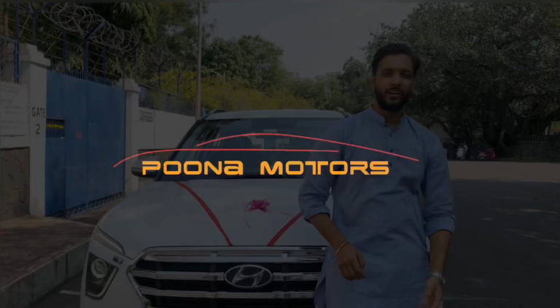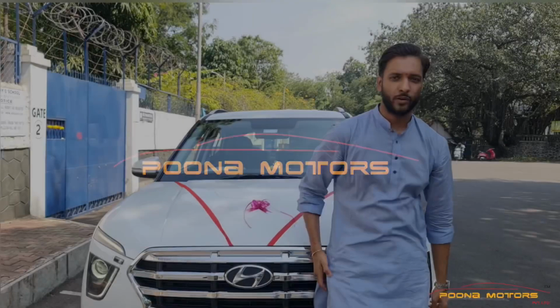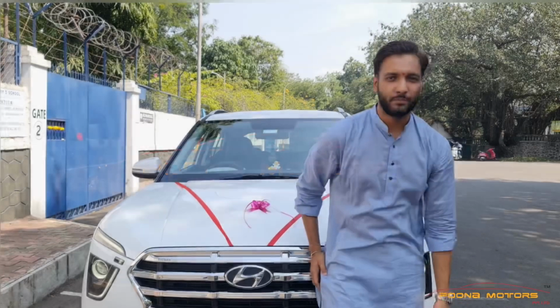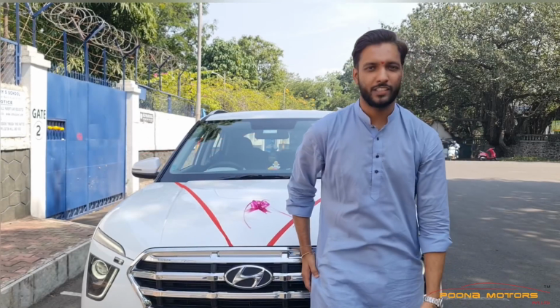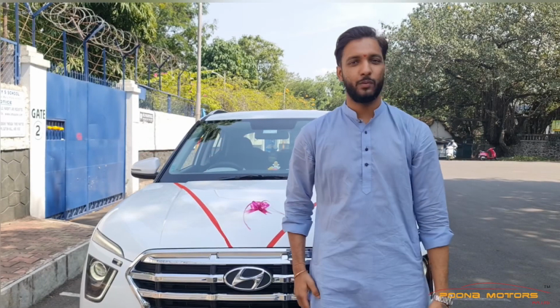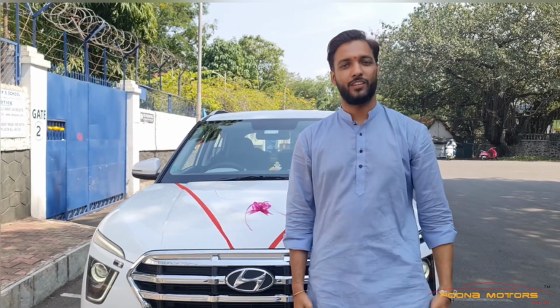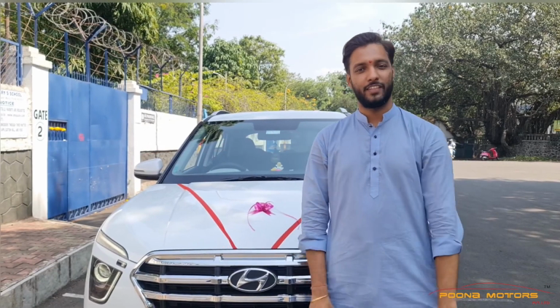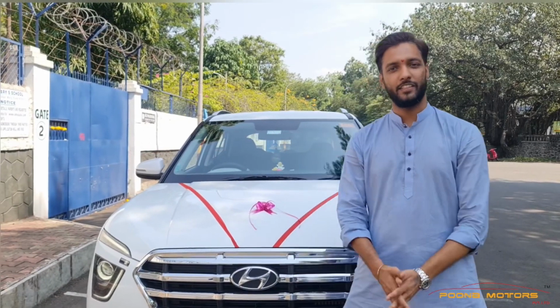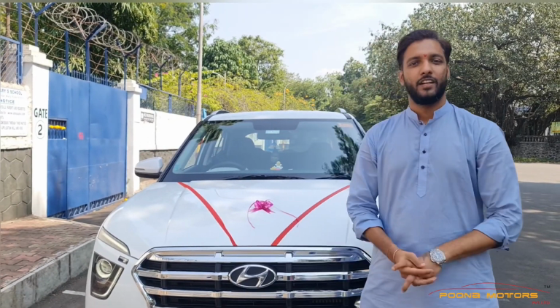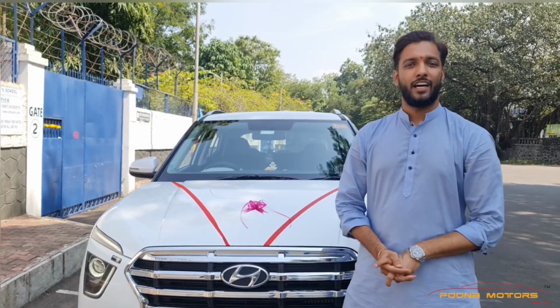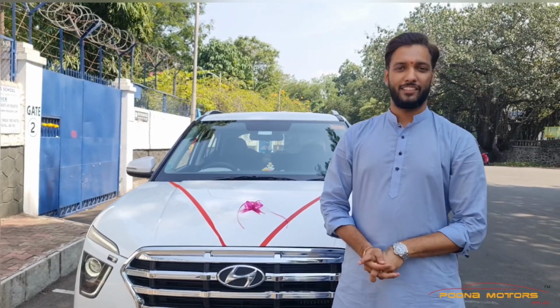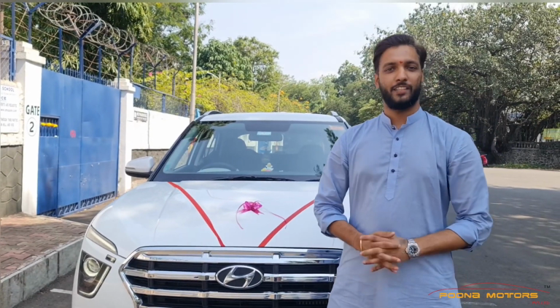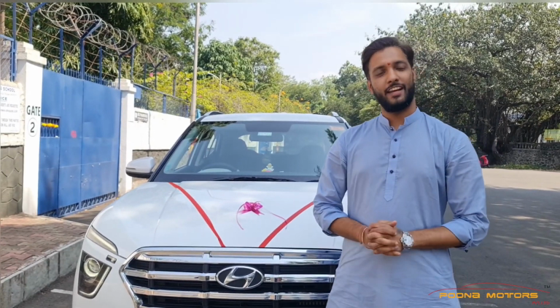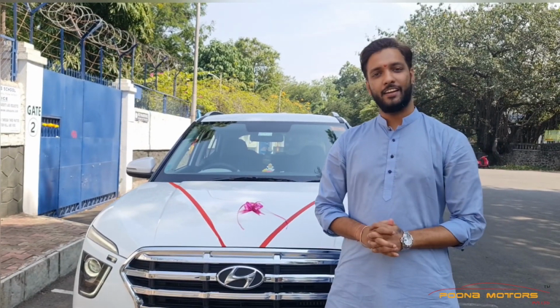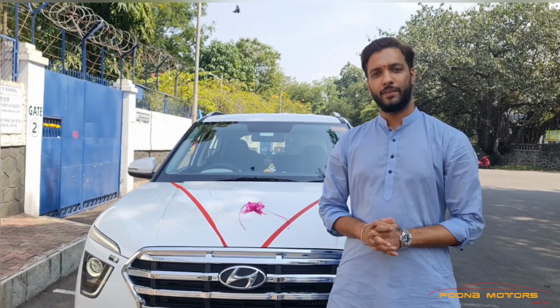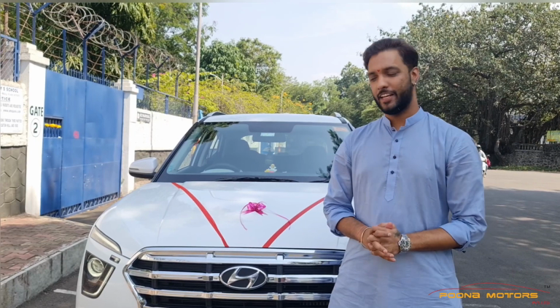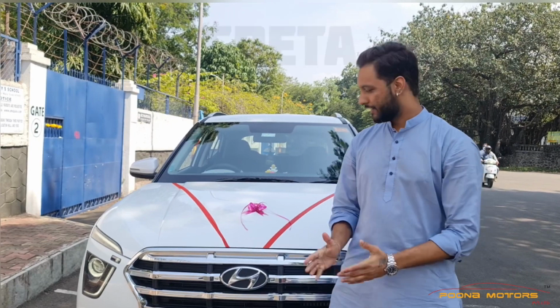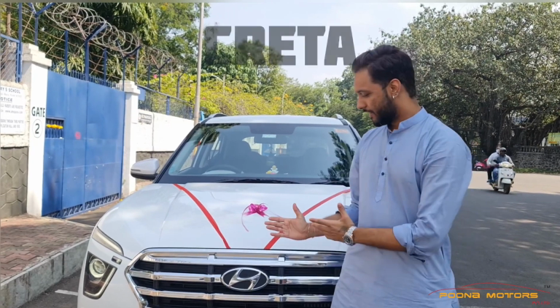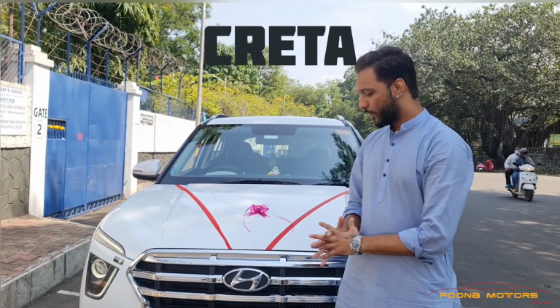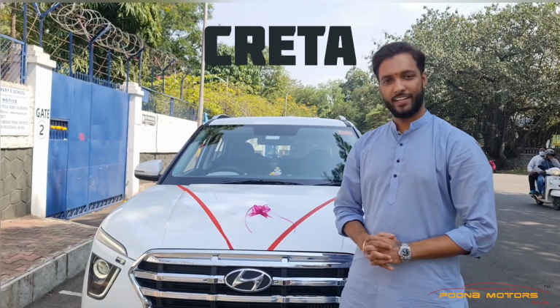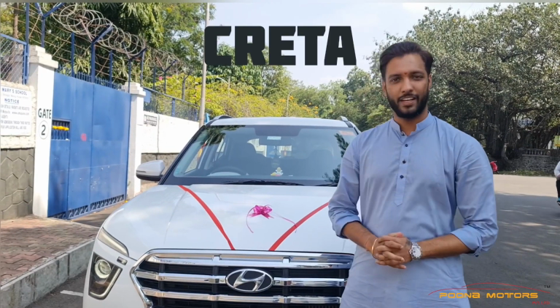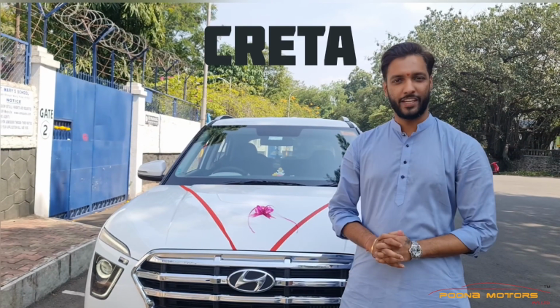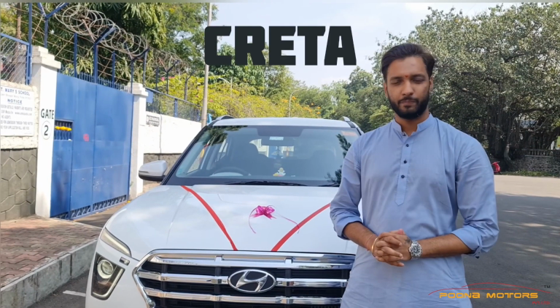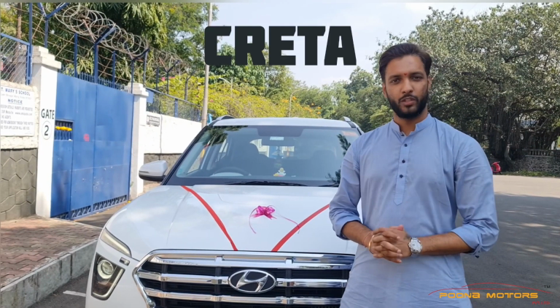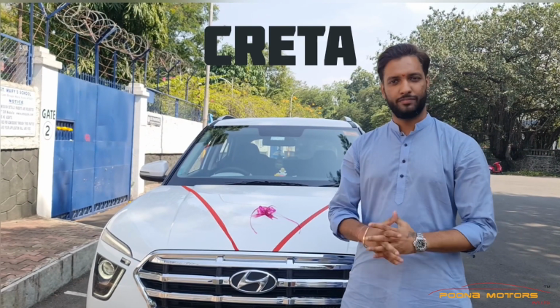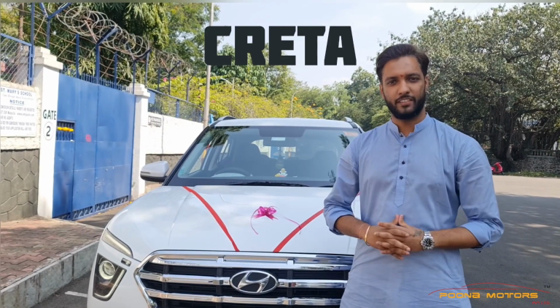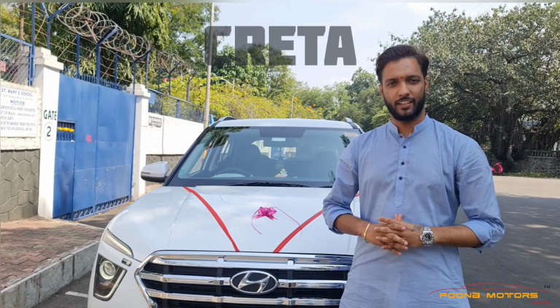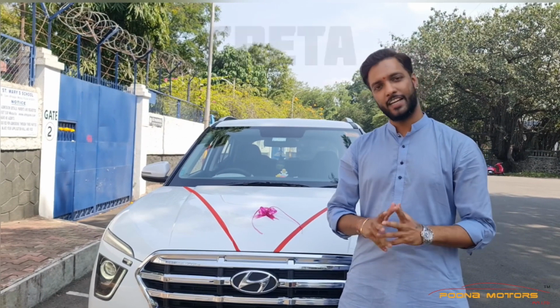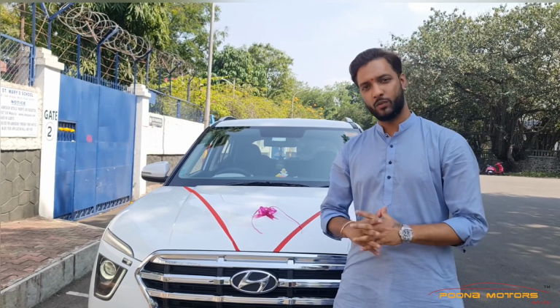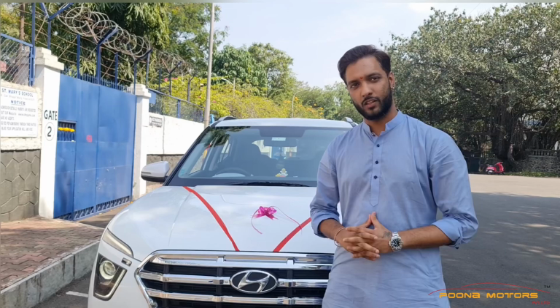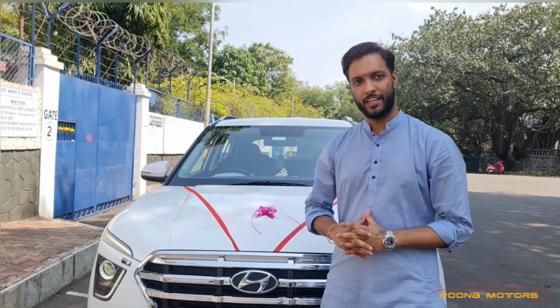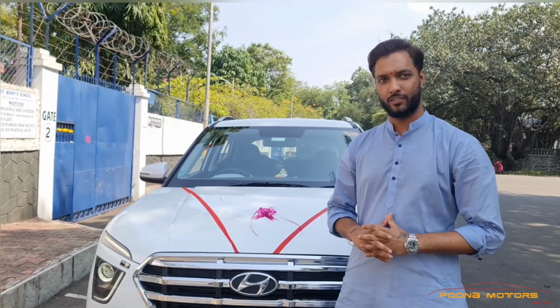Hello and welcome back to our channel Poonamotors Driver Ltd. Today is a special occasion and we have made an all-new Treta with all the fitments in the car. Let me show you what we have installed.